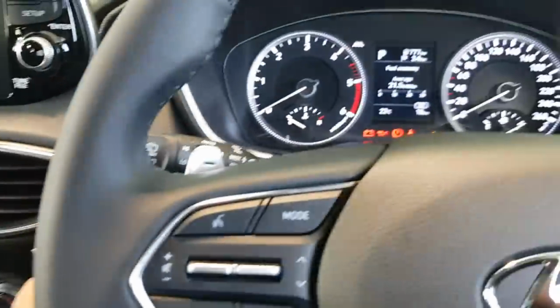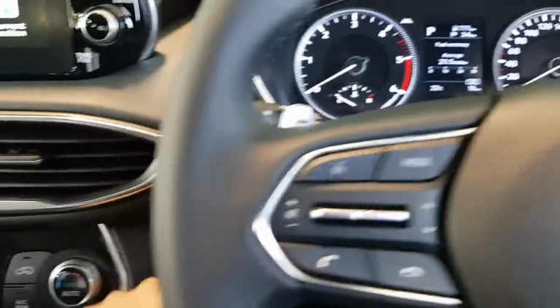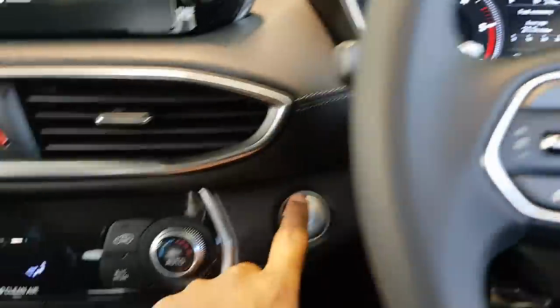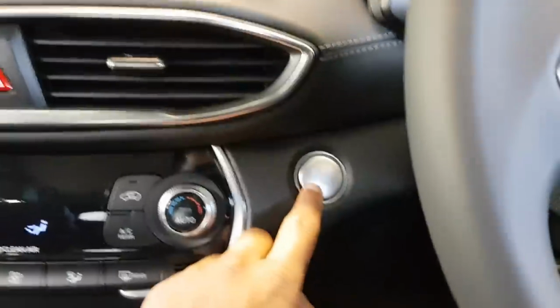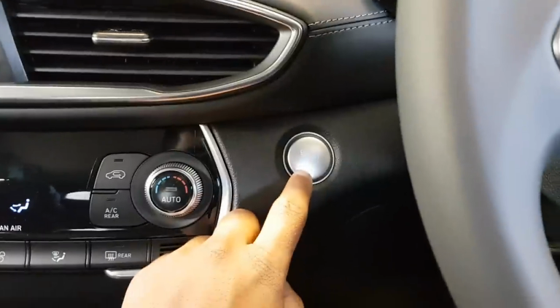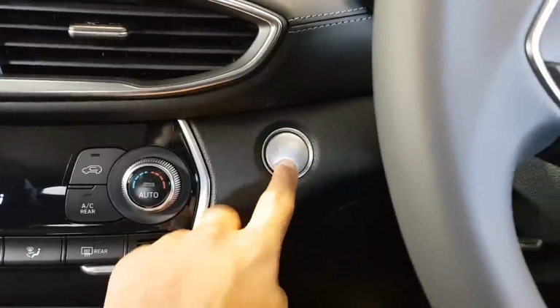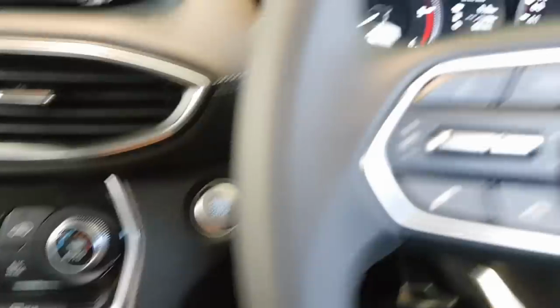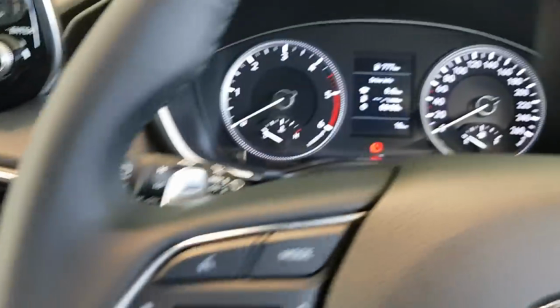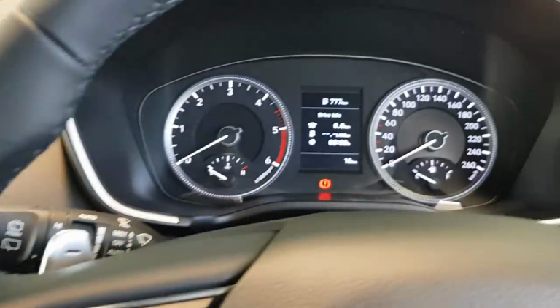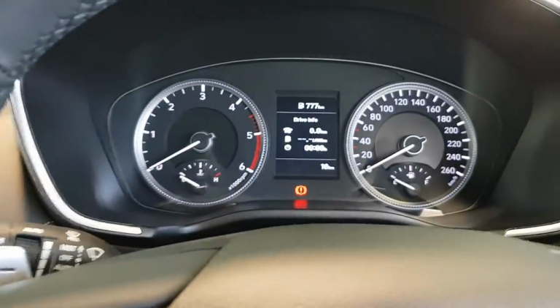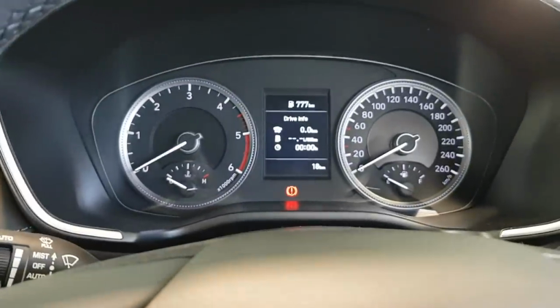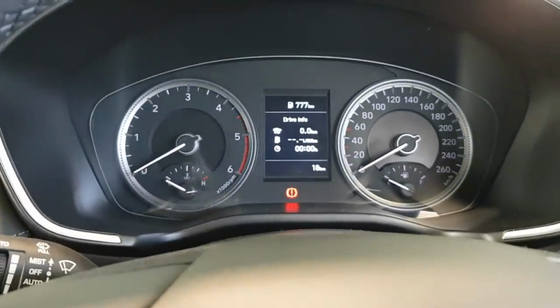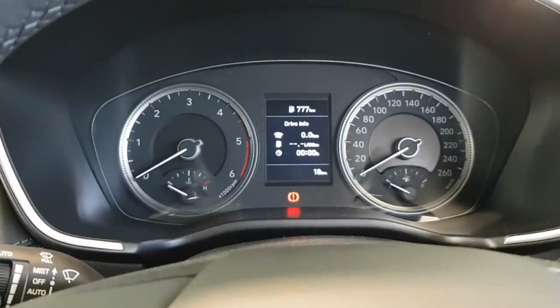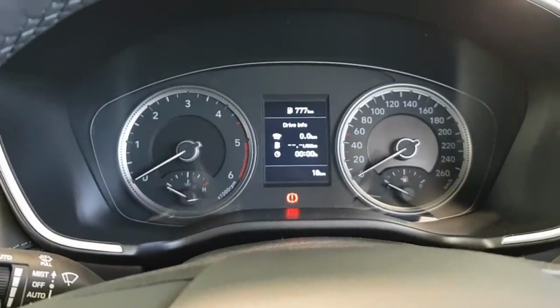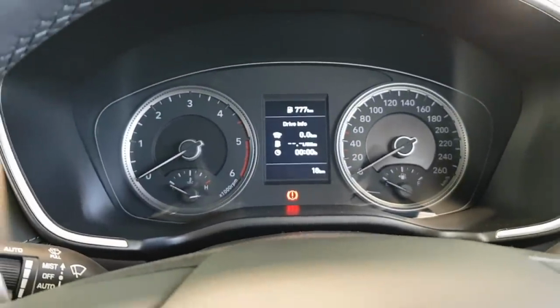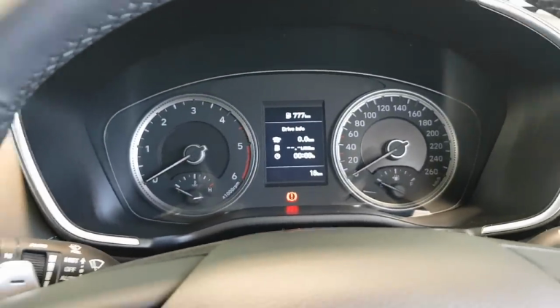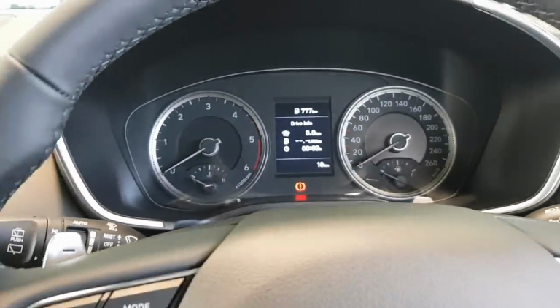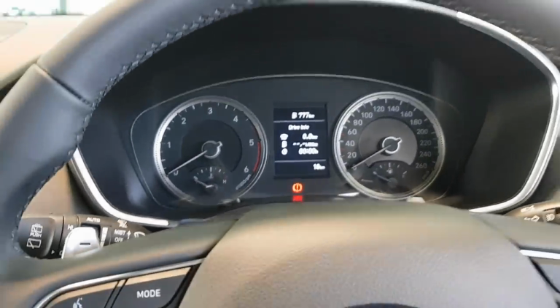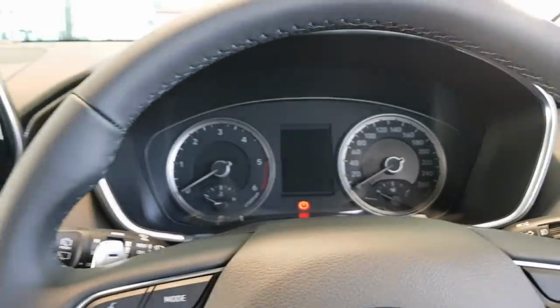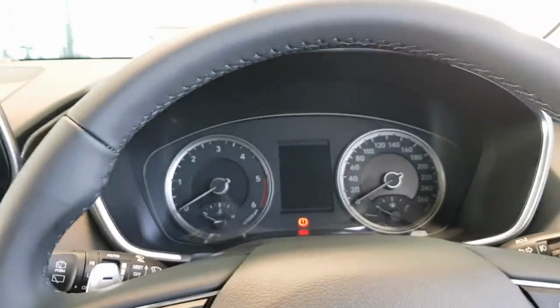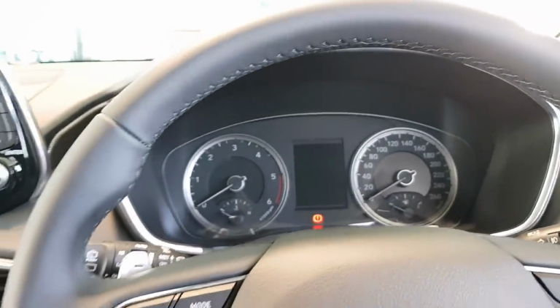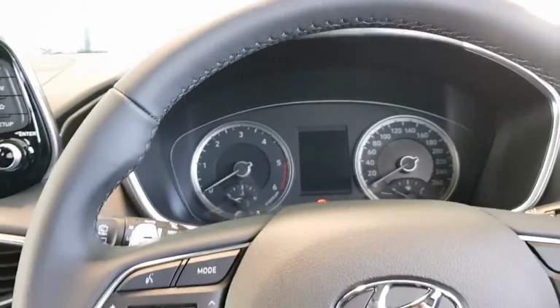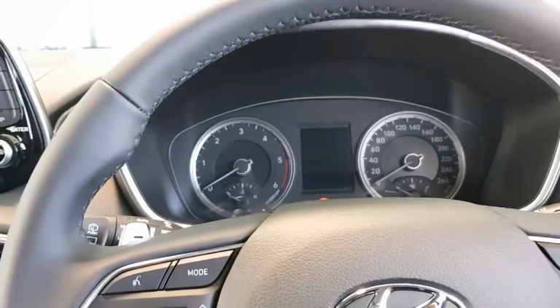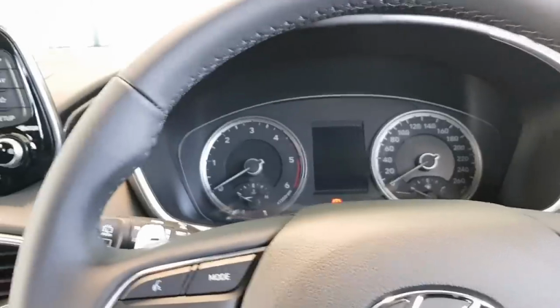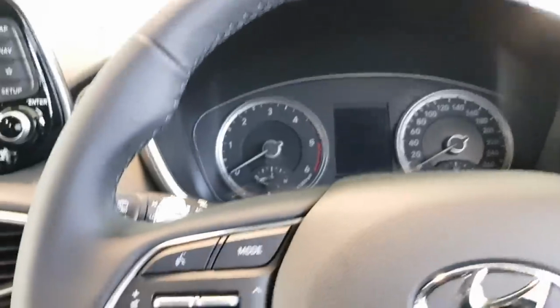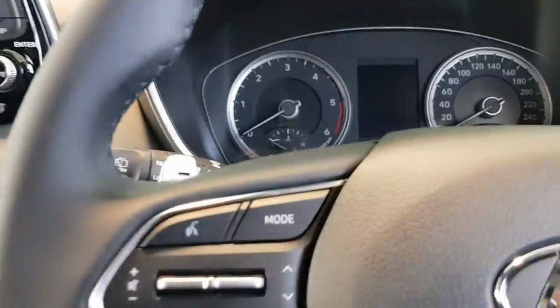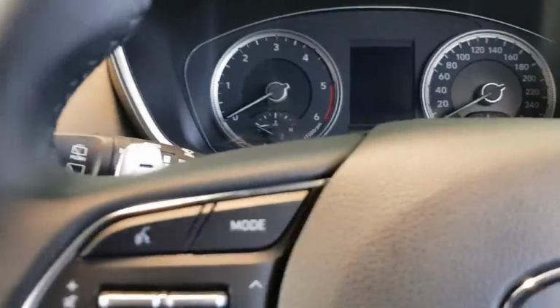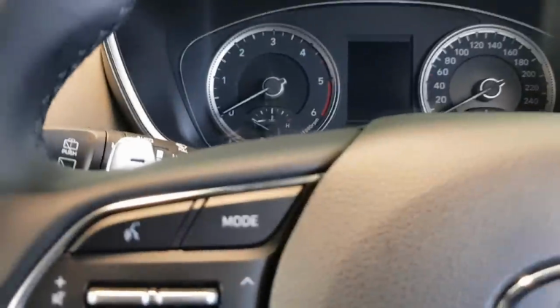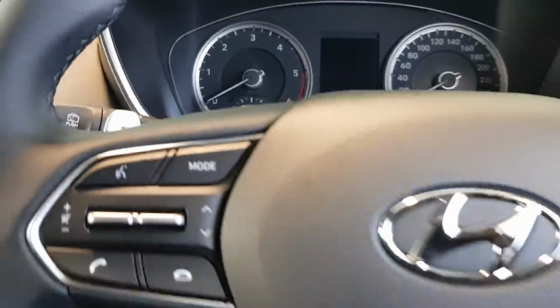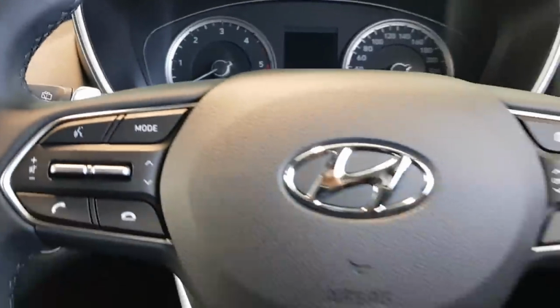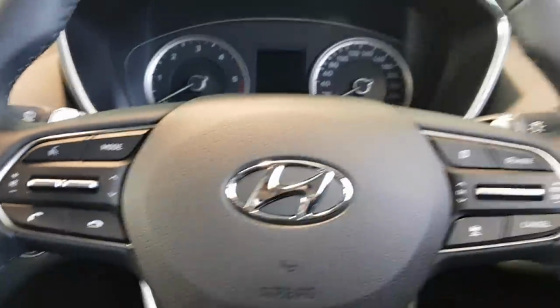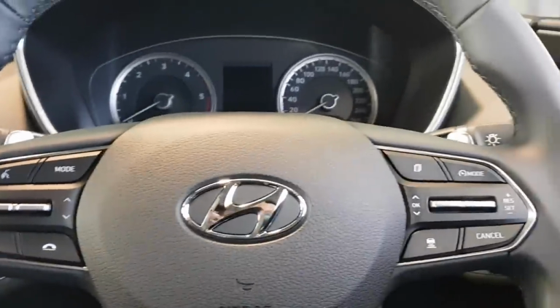That's so cool — I've never seen that in any car. I love that chime when the engine shuts off.